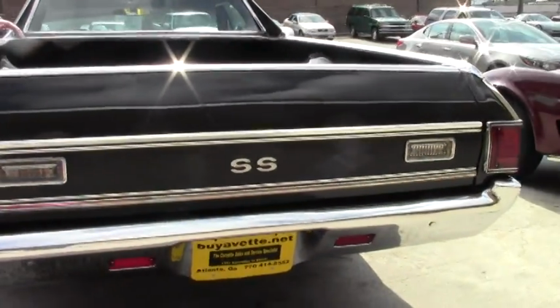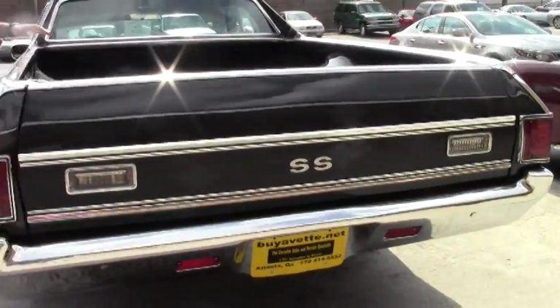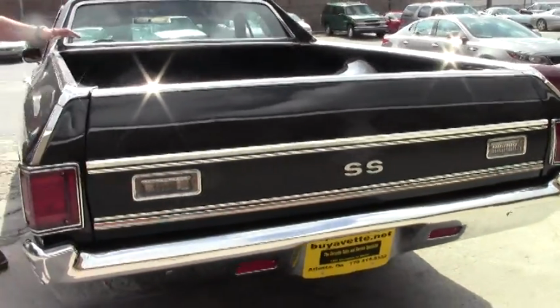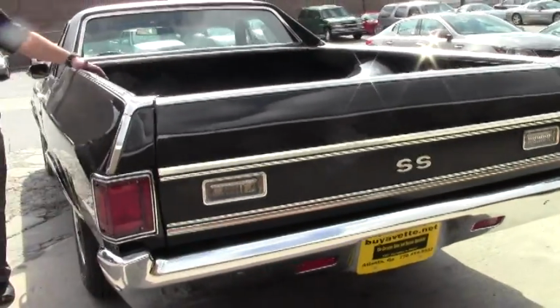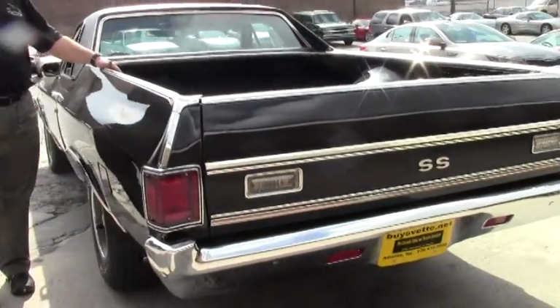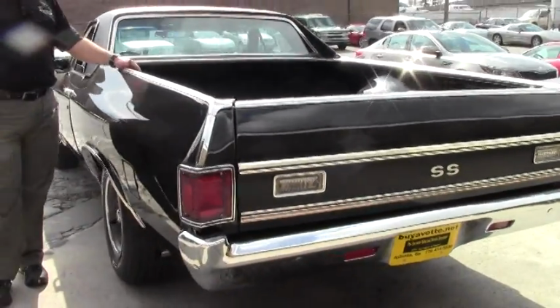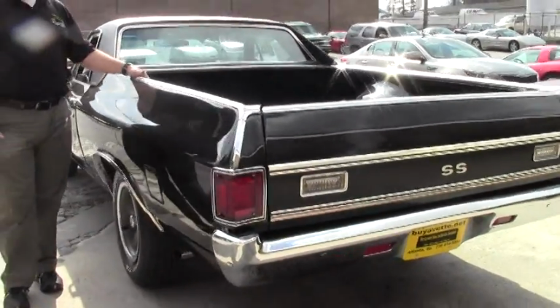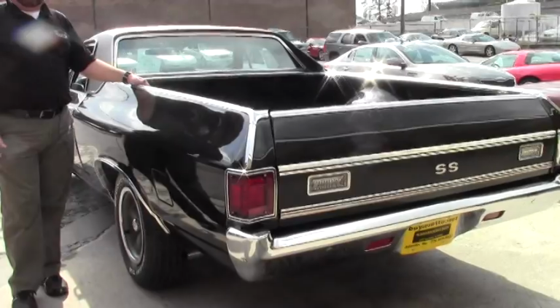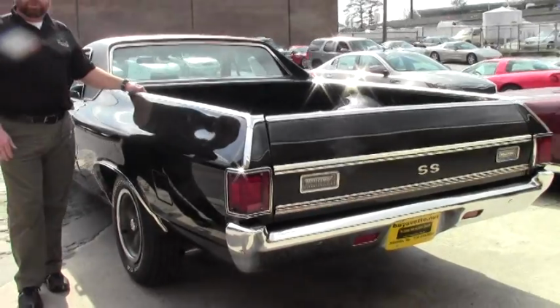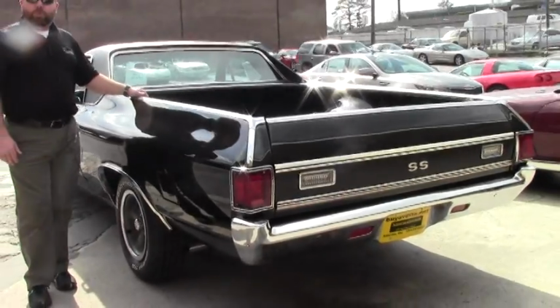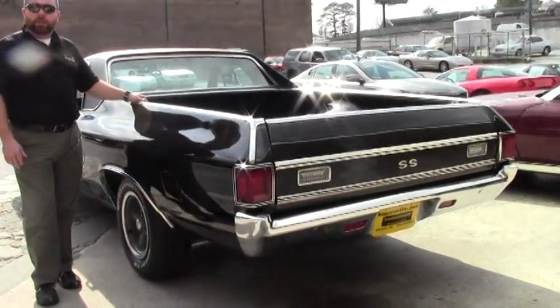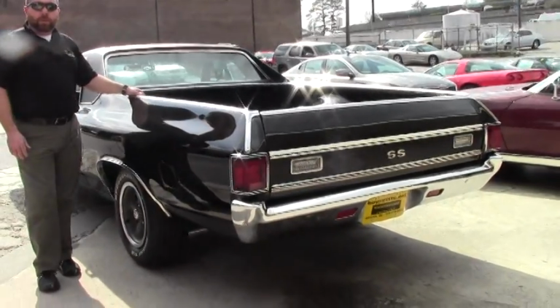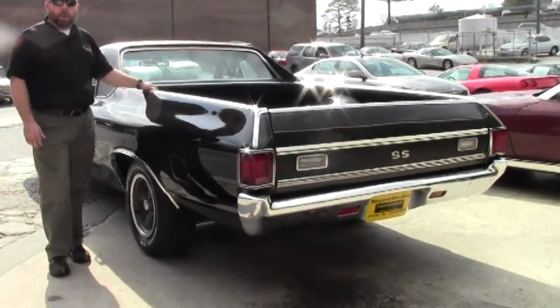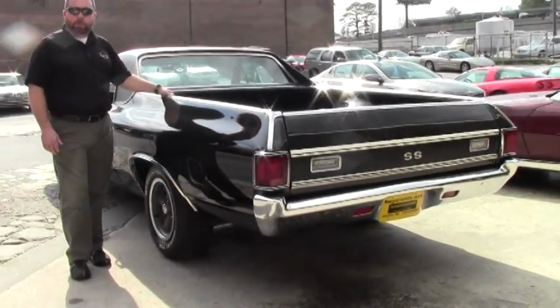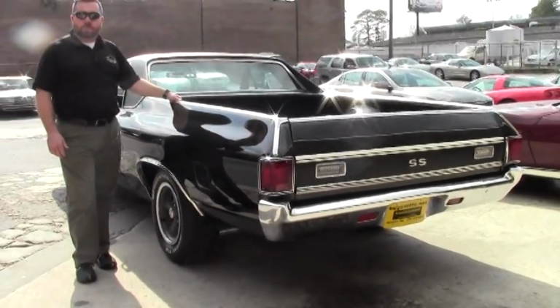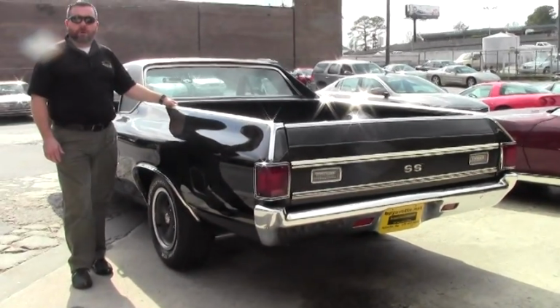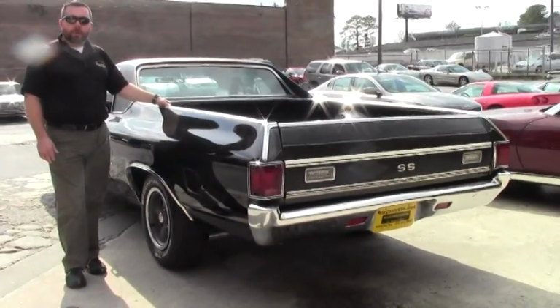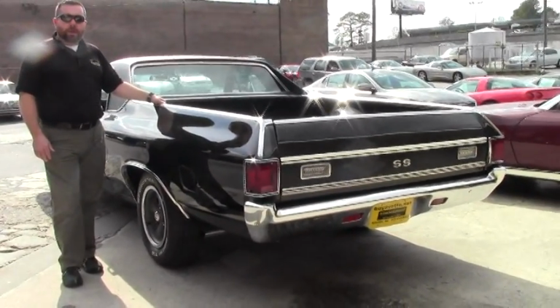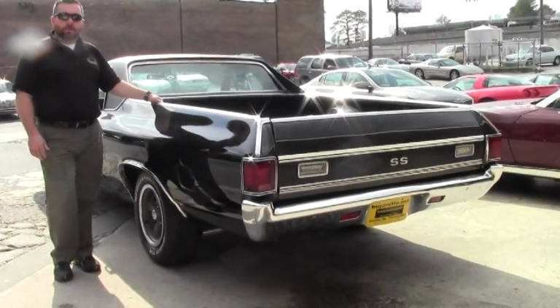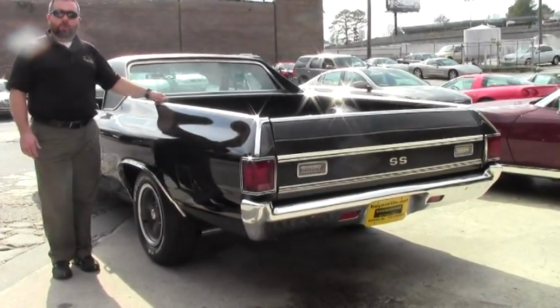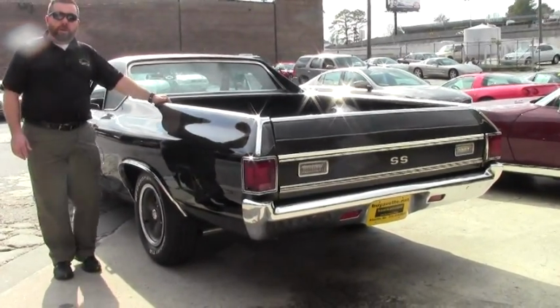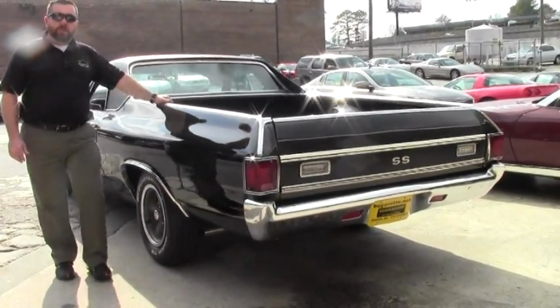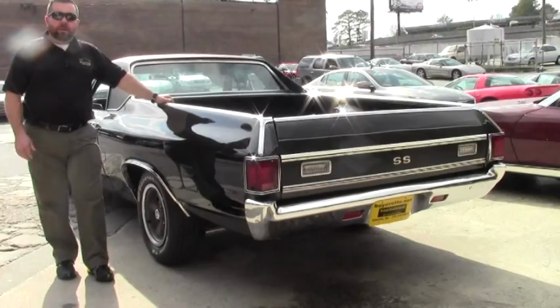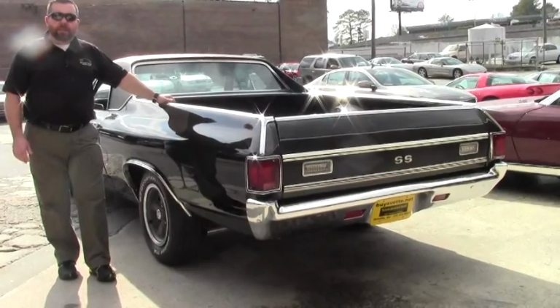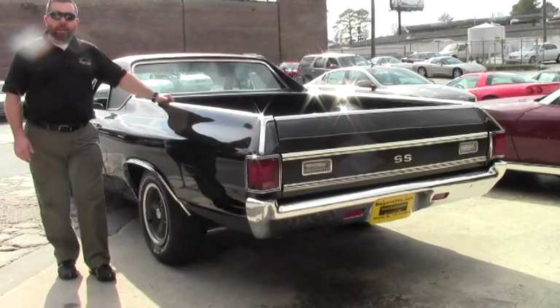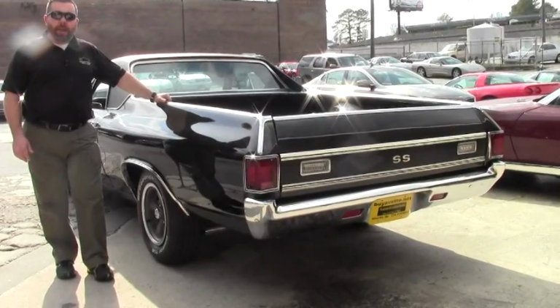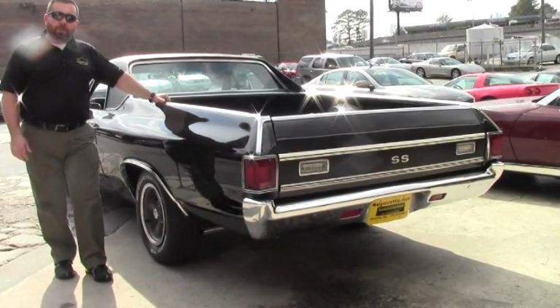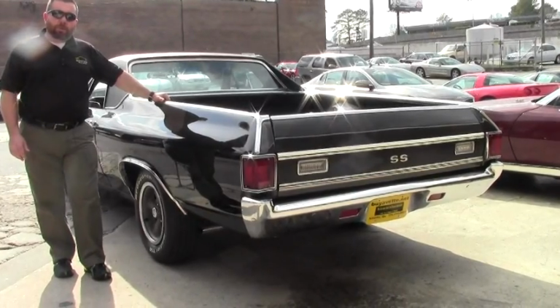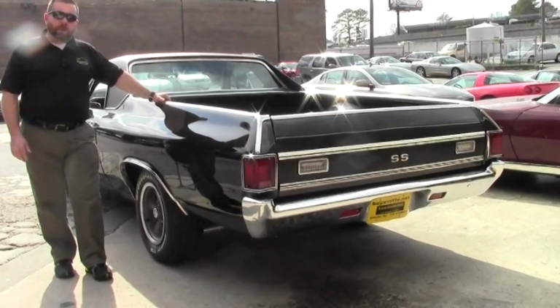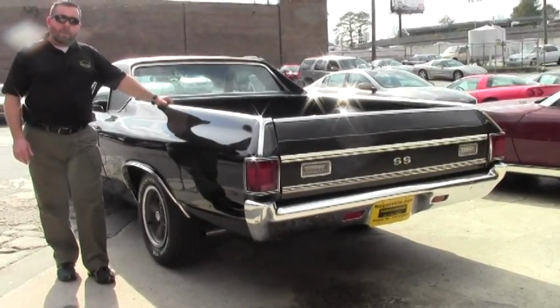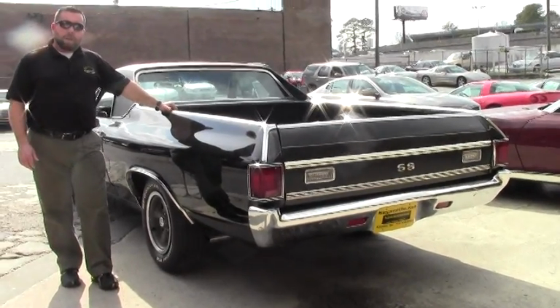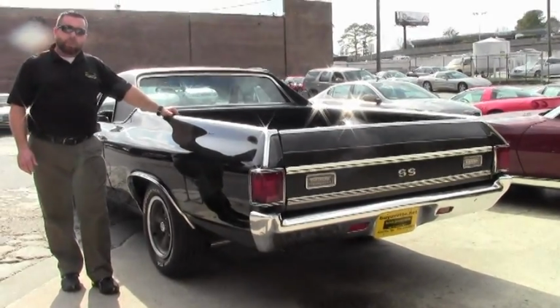If you're interested in this car or any of the others that I'm mentioning, please feel free to give me a call on my personal cell phone. That number is 845-978-8333 and my name is Keith.